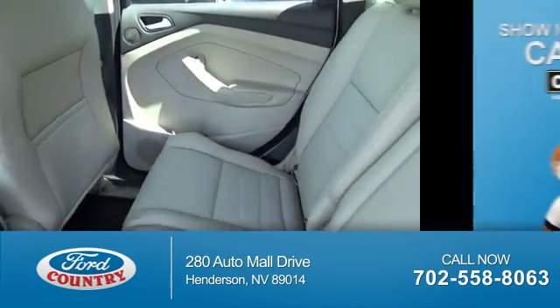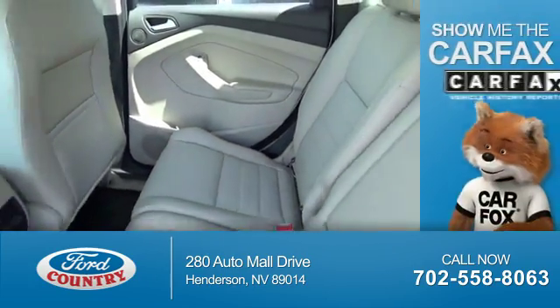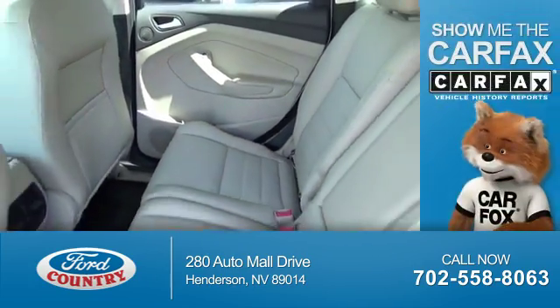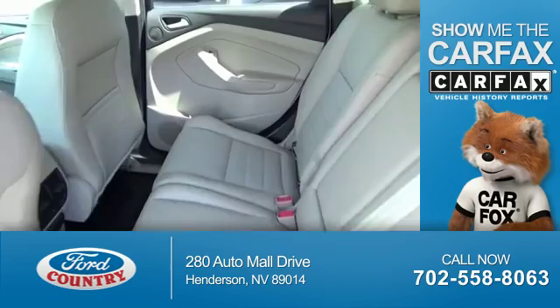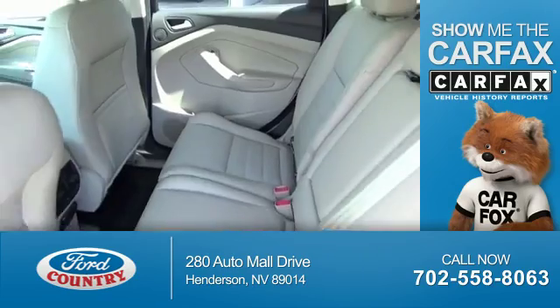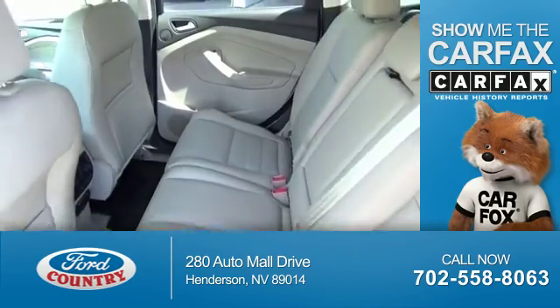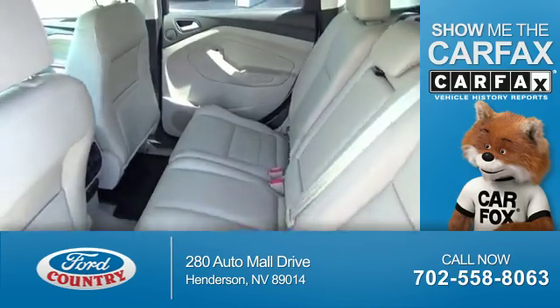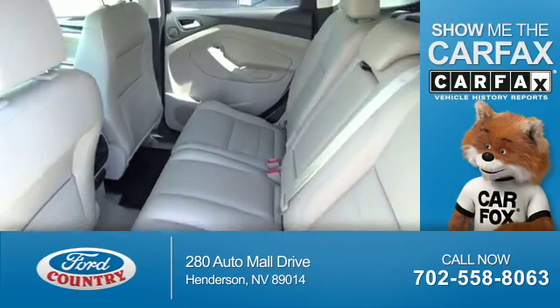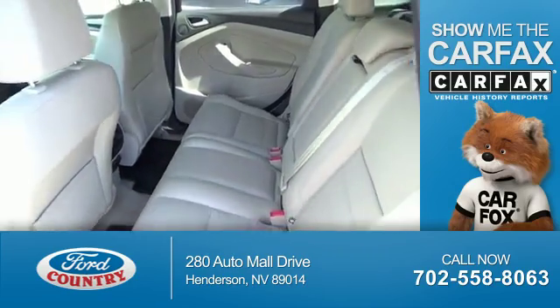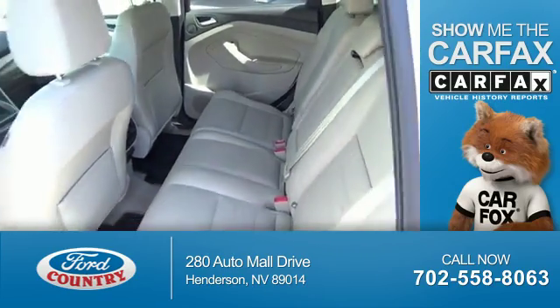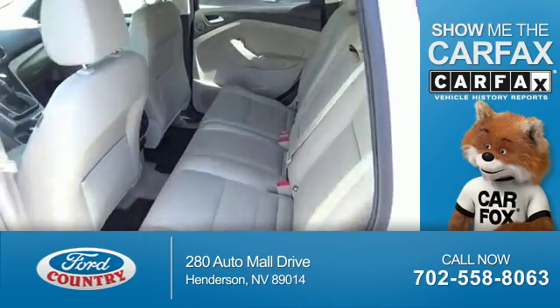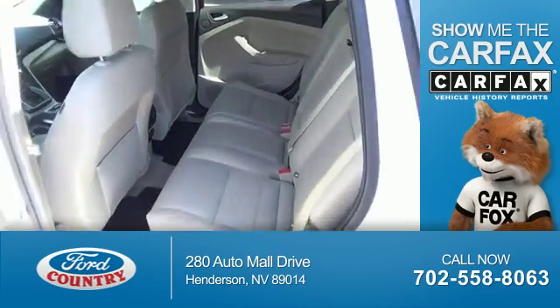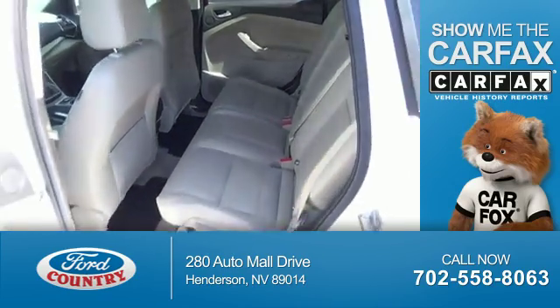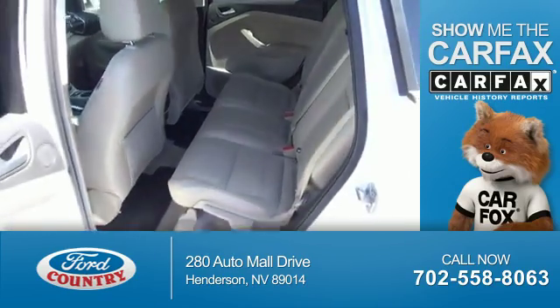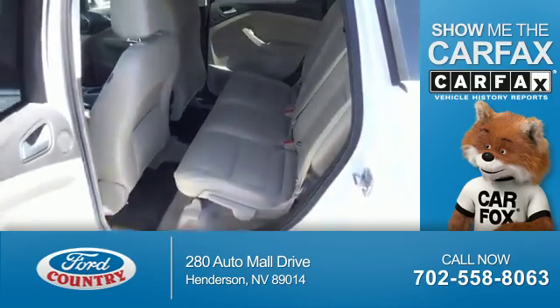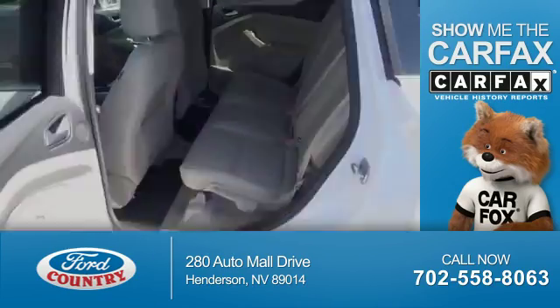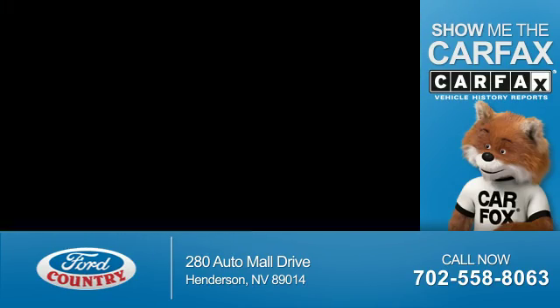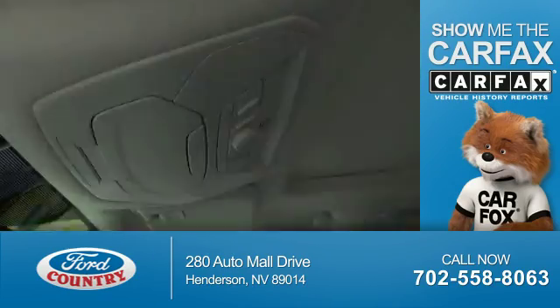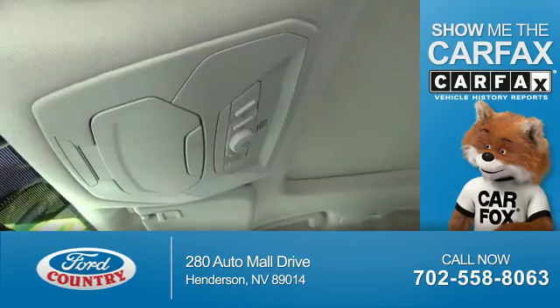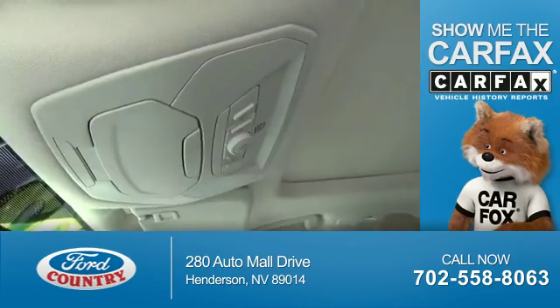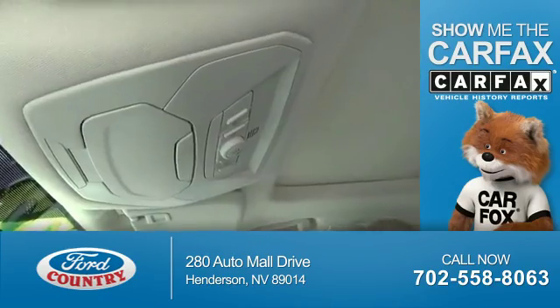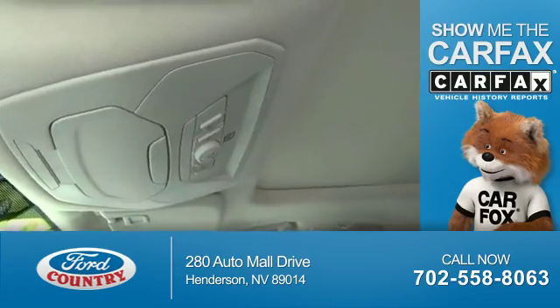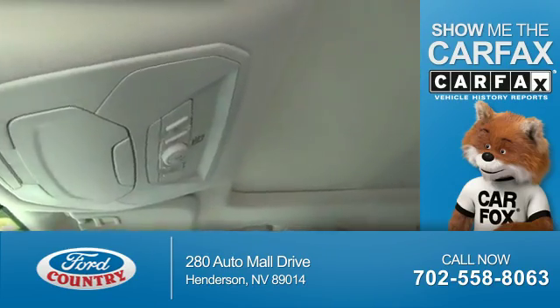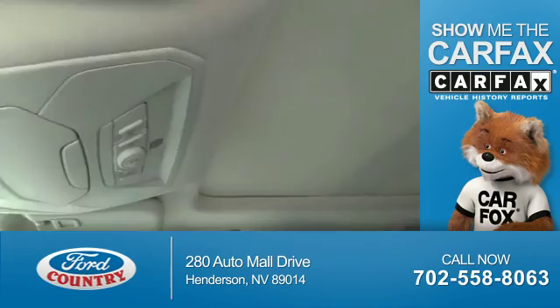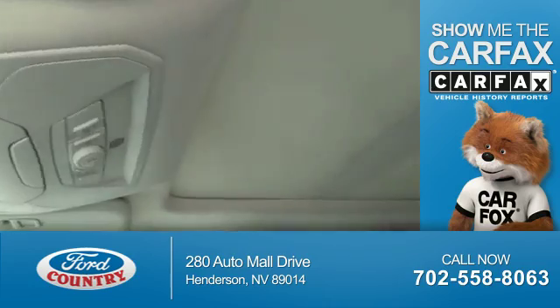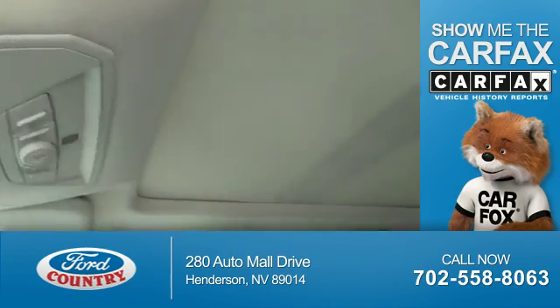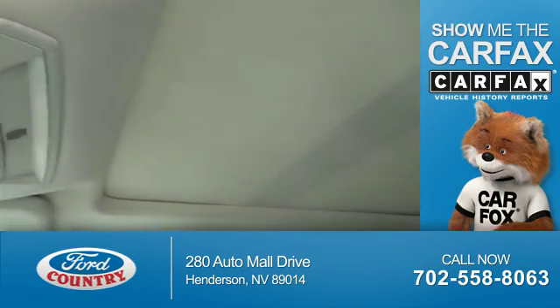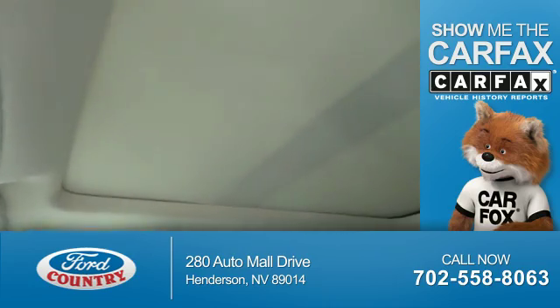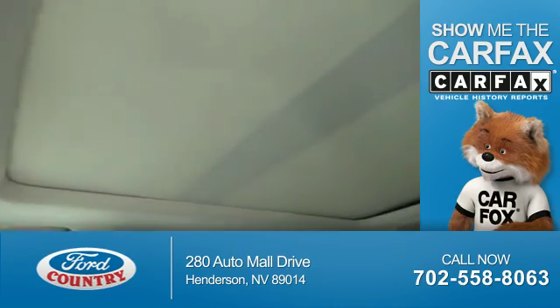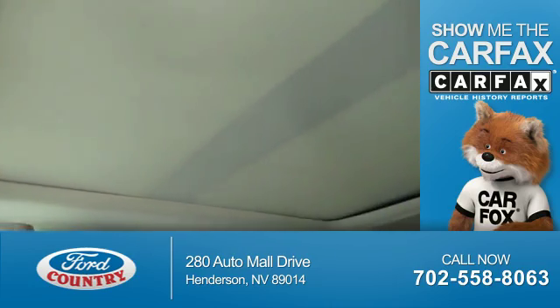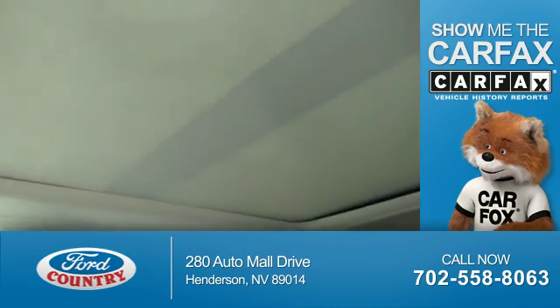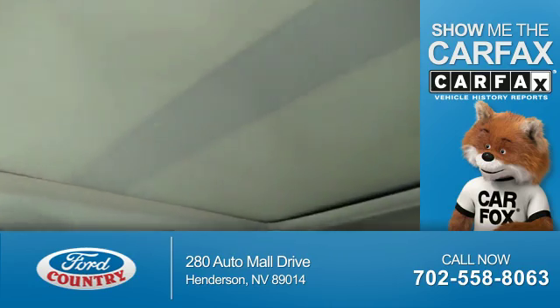Rest easy knowing this vehicle comes with a Carfax Vehicle History Report from Carfax, the most trusted provider of vehicle history information.